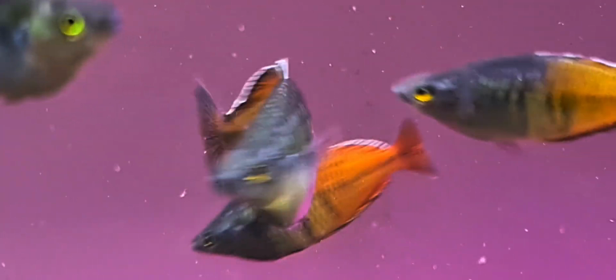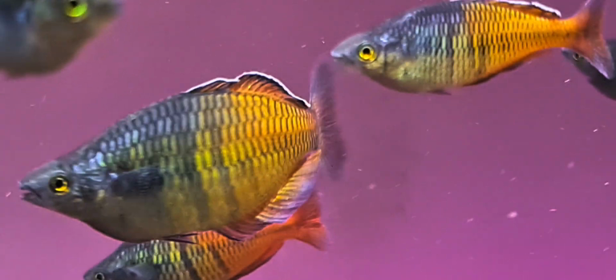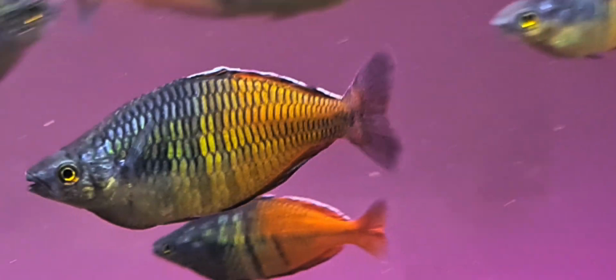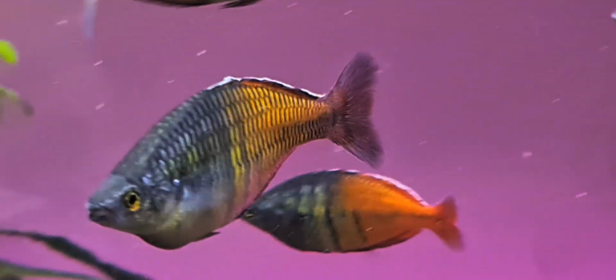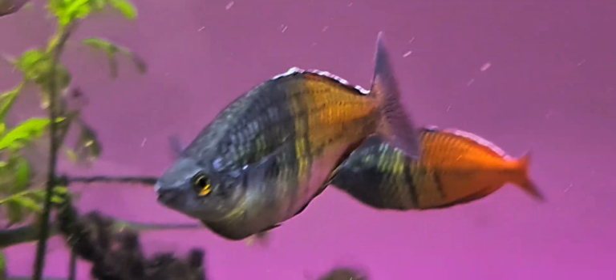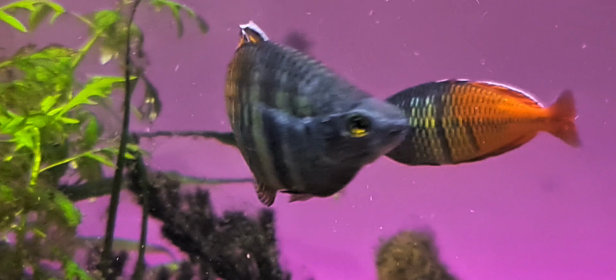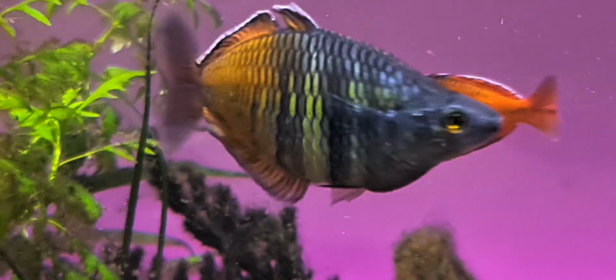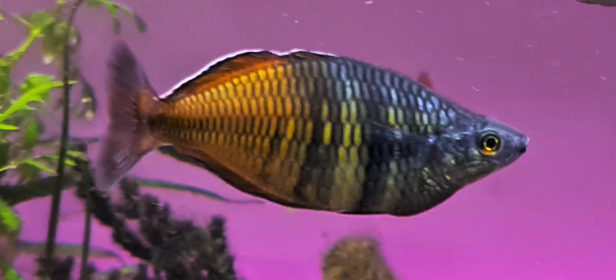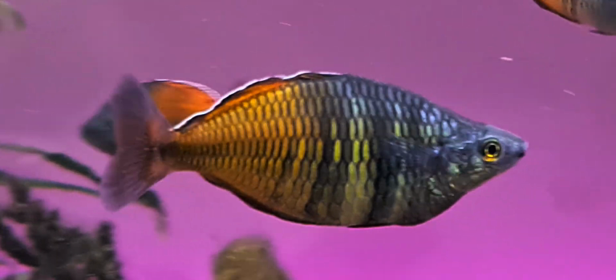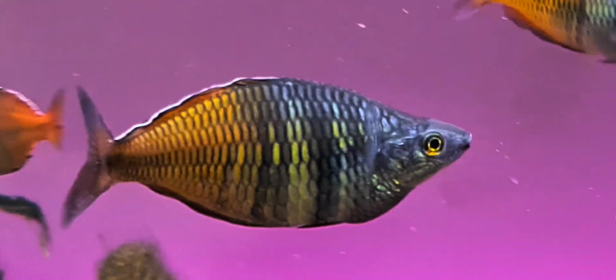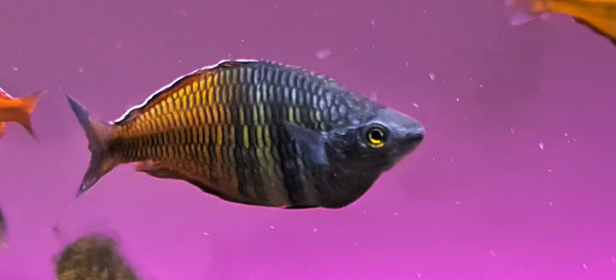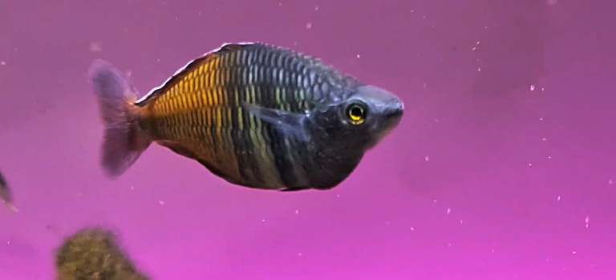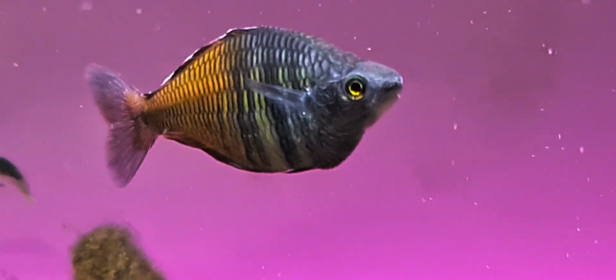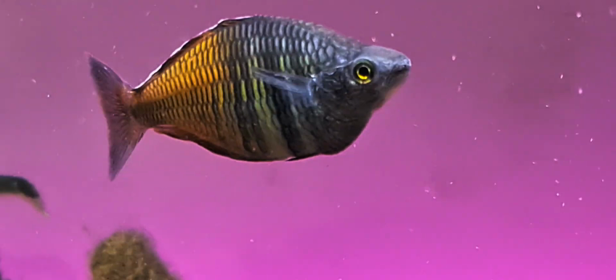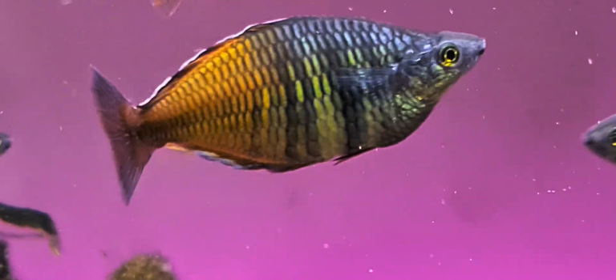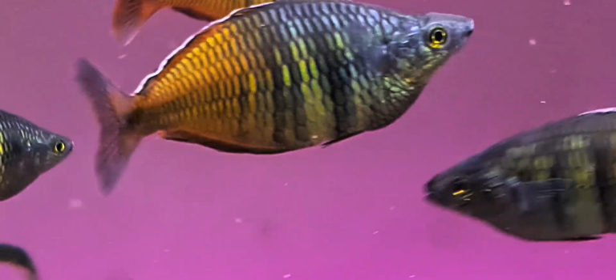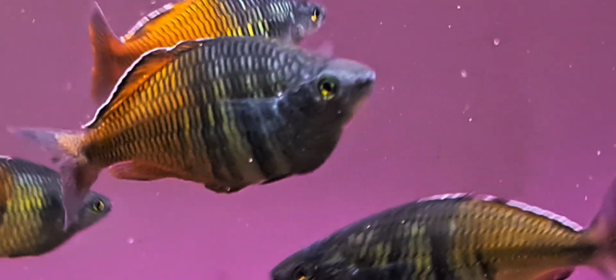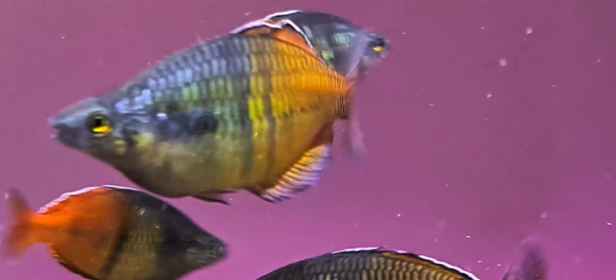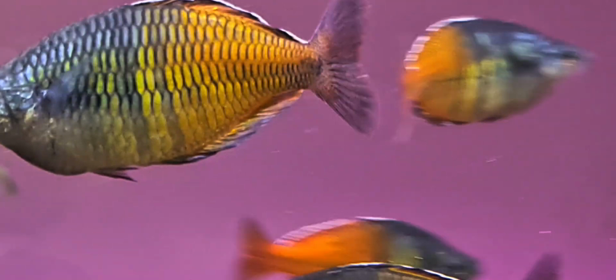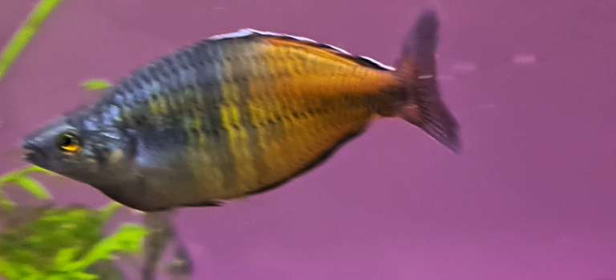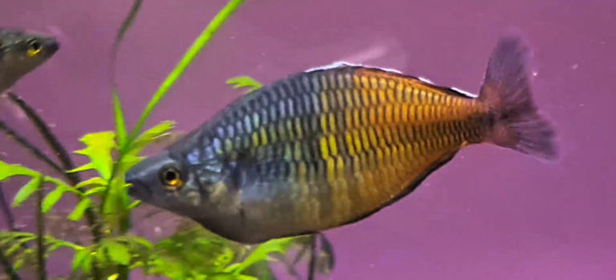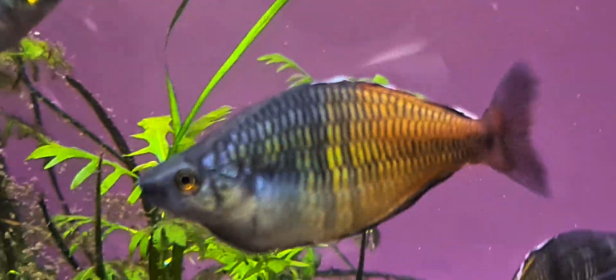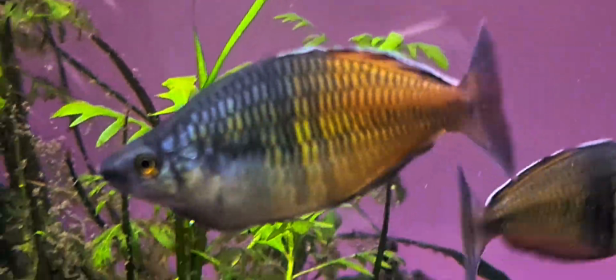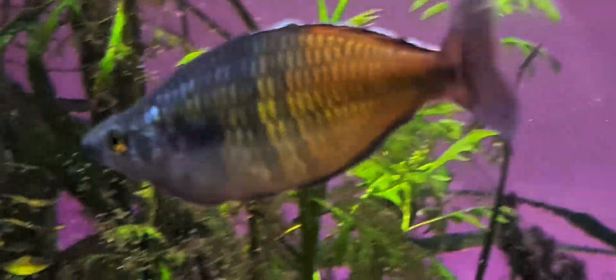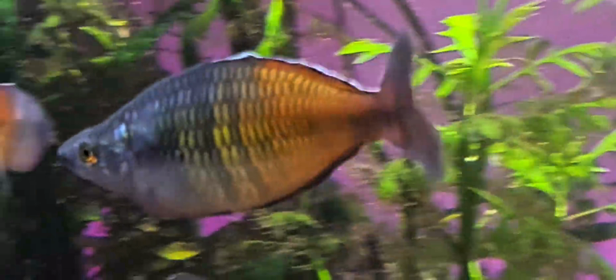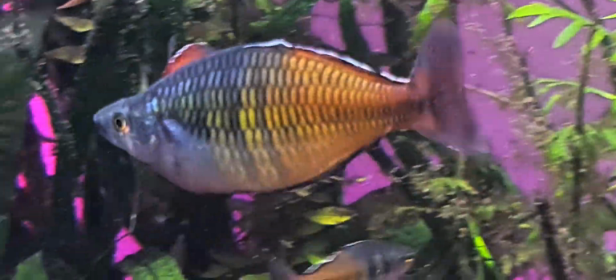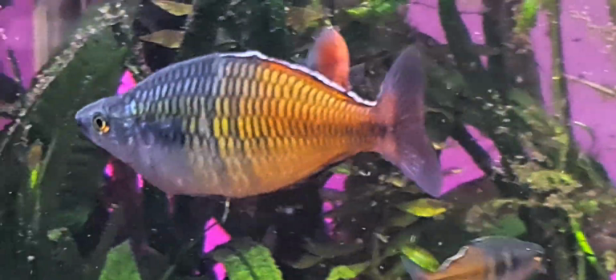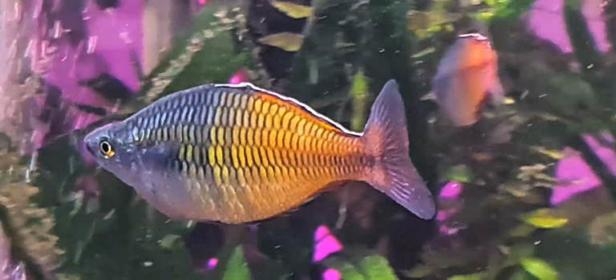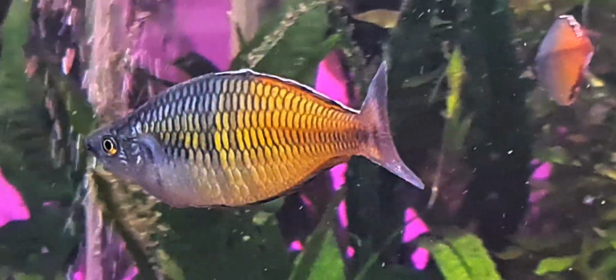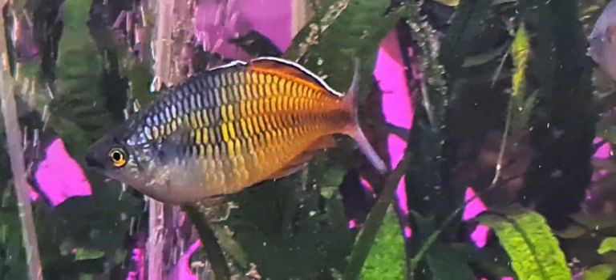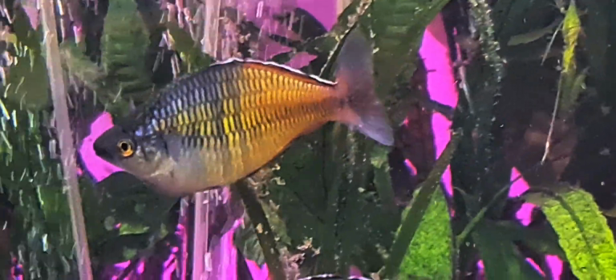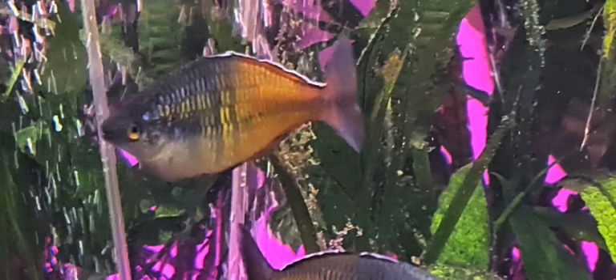G'day Bossy fish people. Today we're looking at the females of the Bosmani rainbow fish, and this is quite a big one.